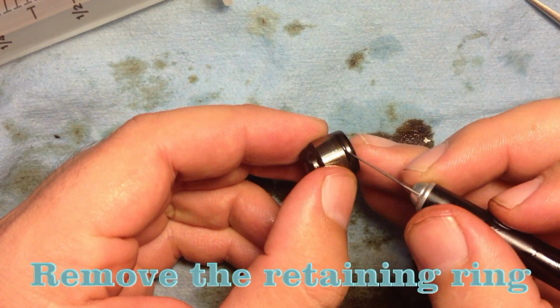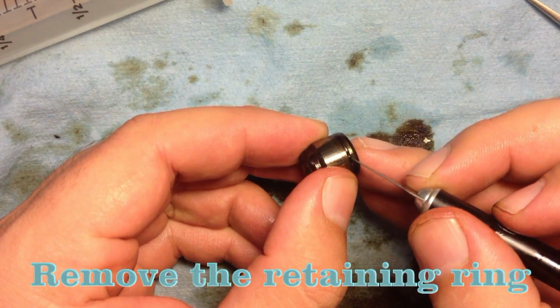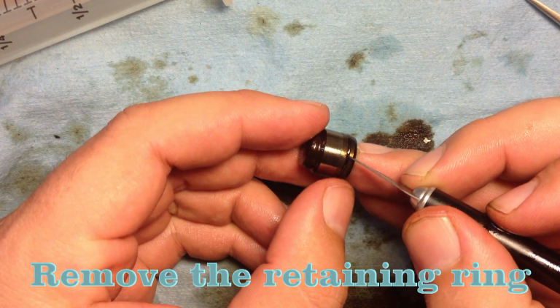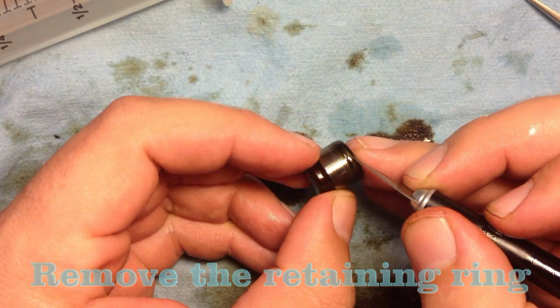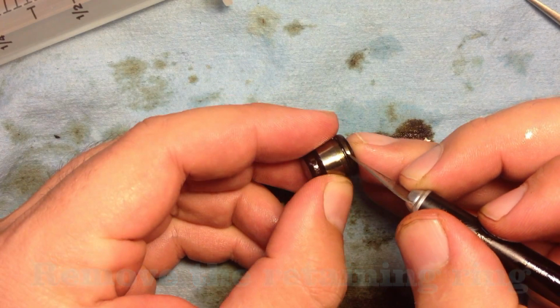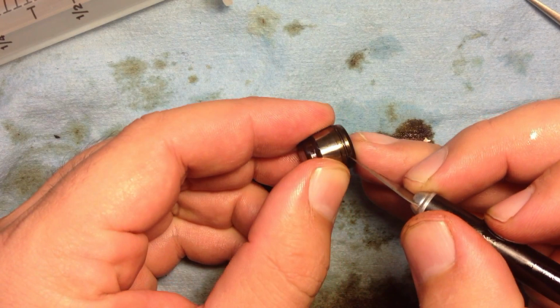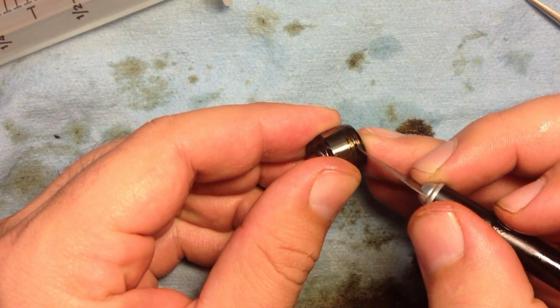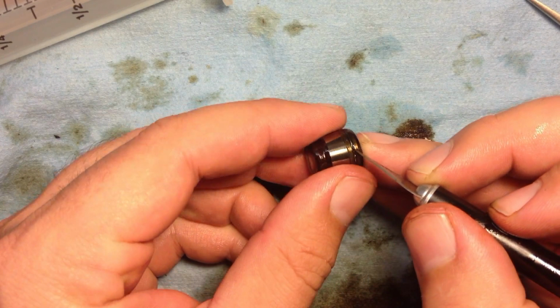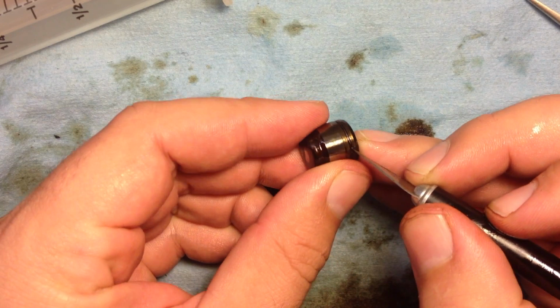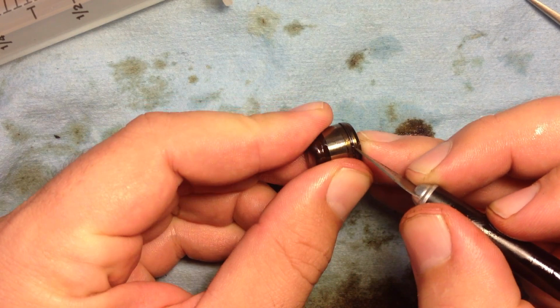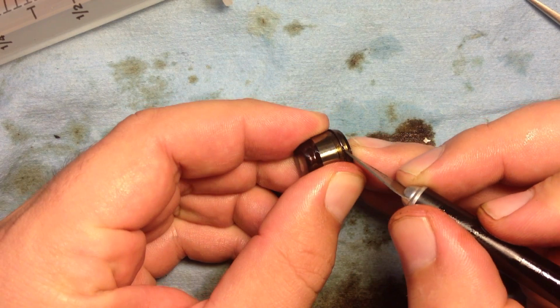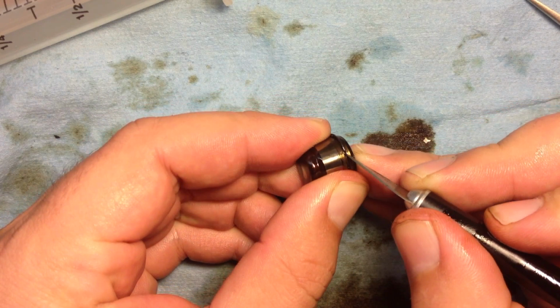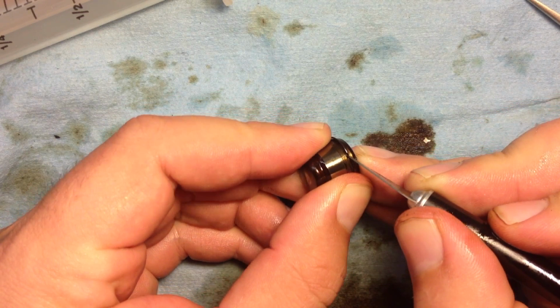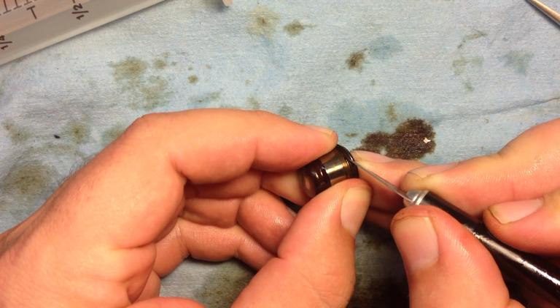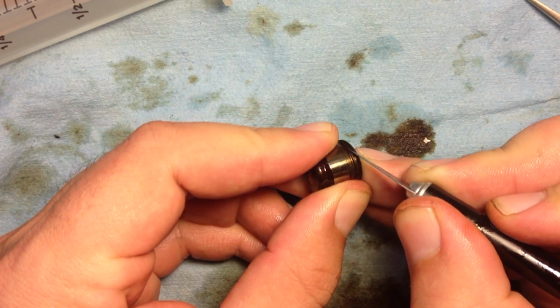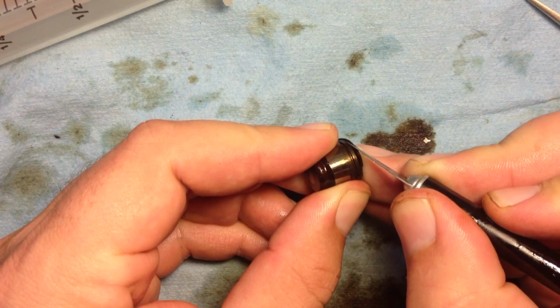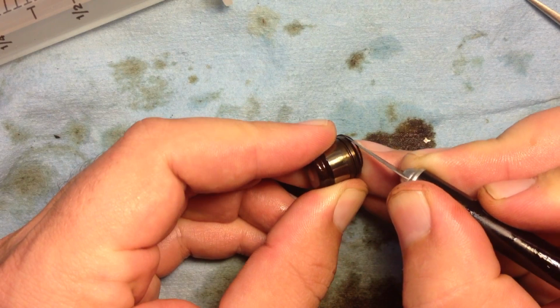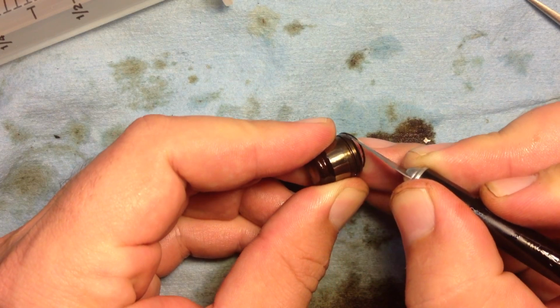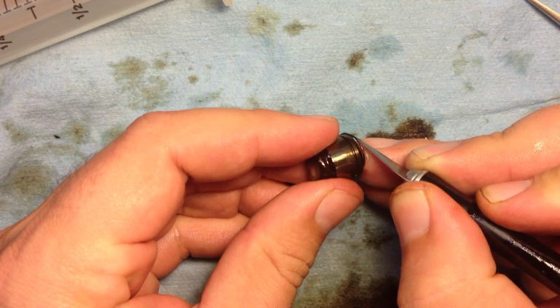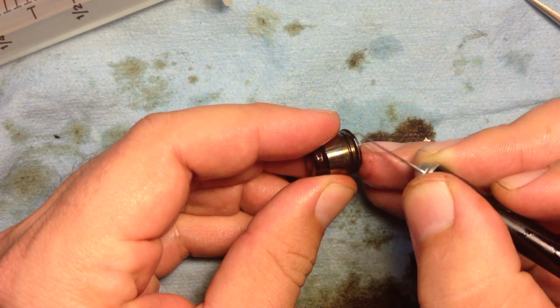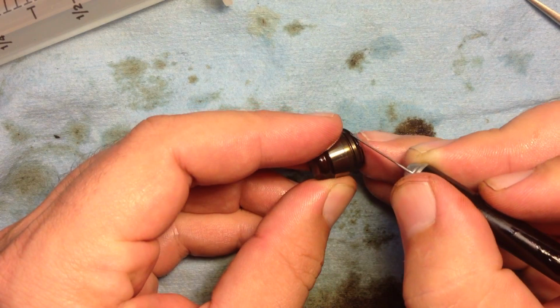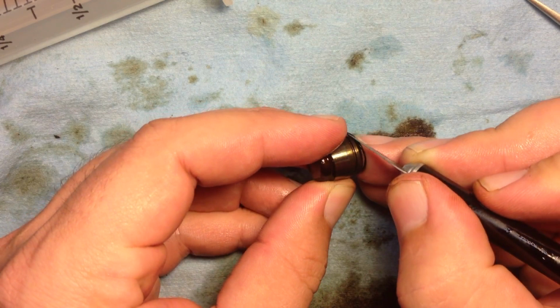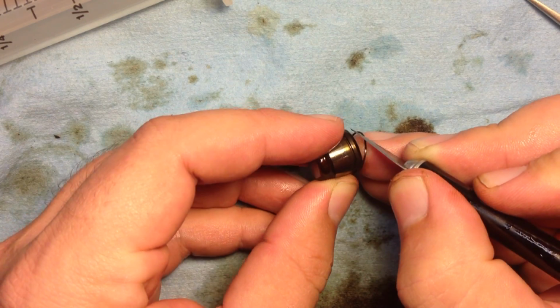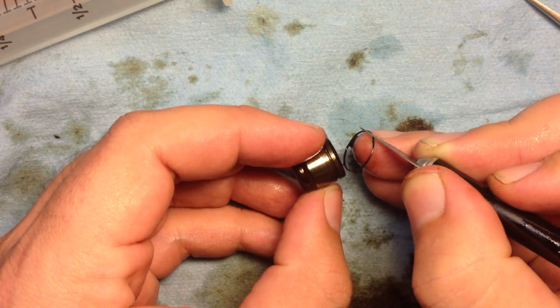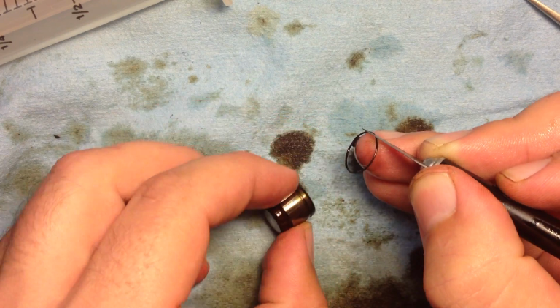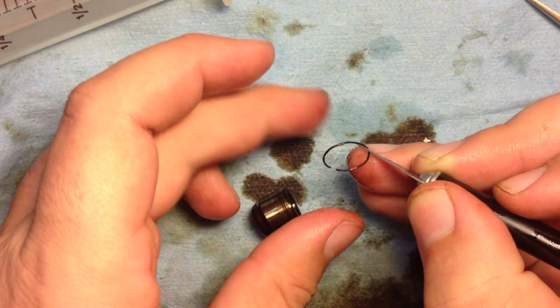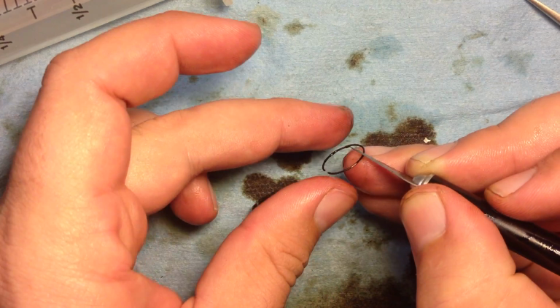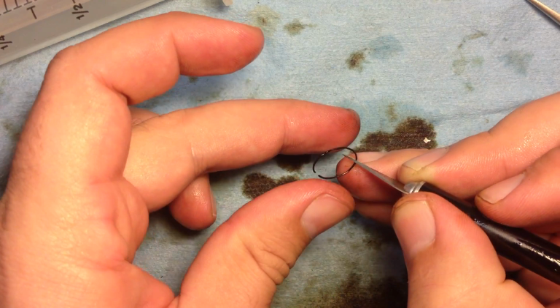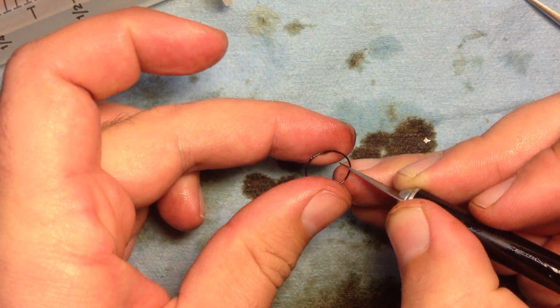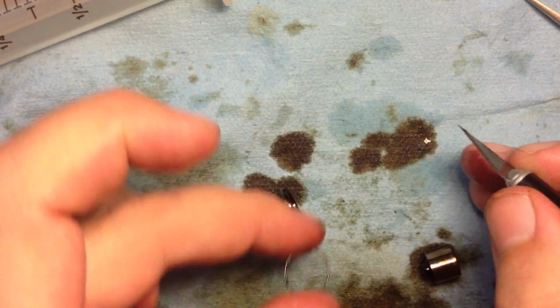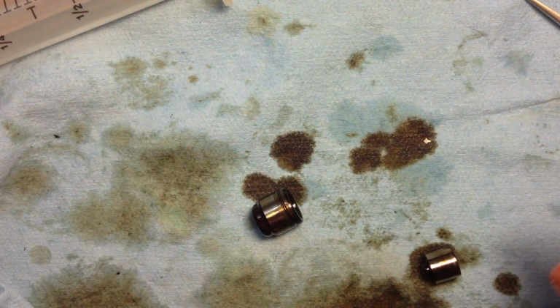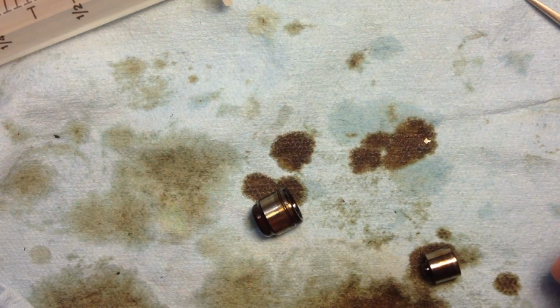I like to remove these retaining rings for a more thorough cleaning. I just do this with the tip of an exacto knife or any other pointed object. It comes out pretty easy.